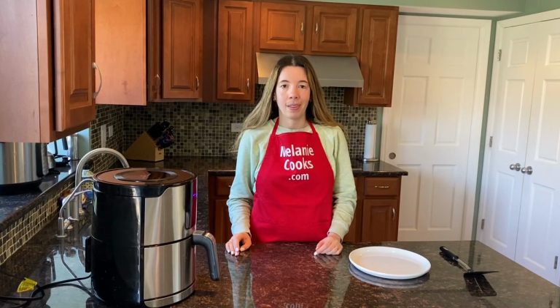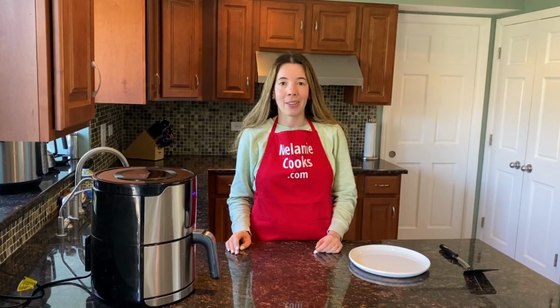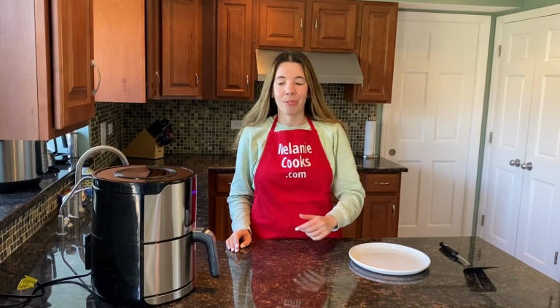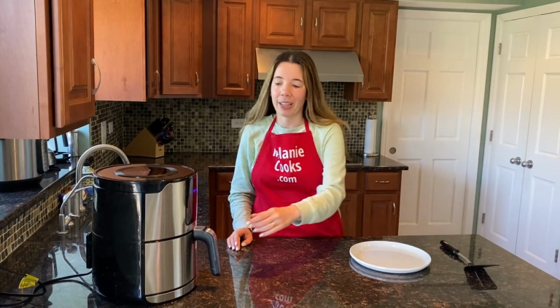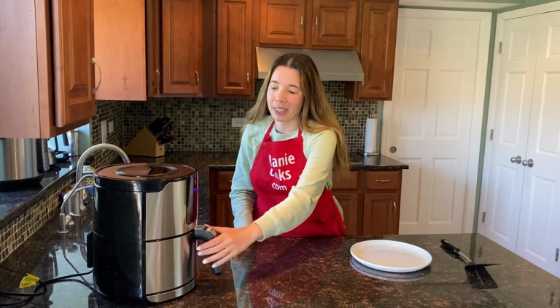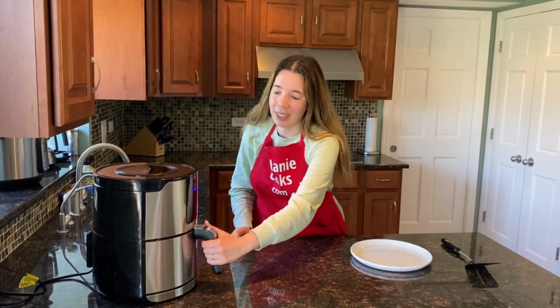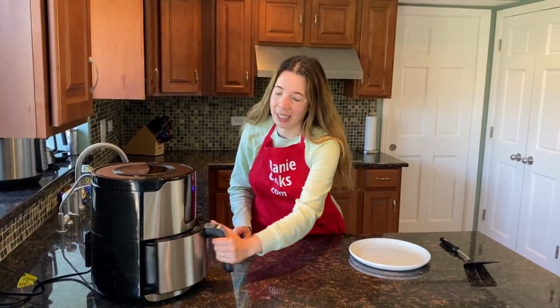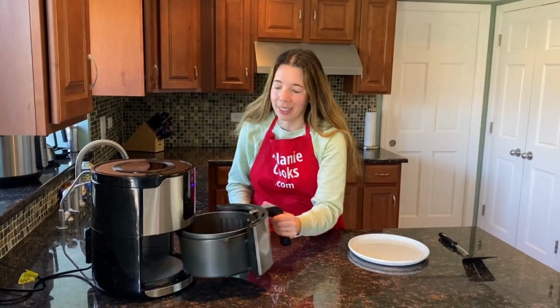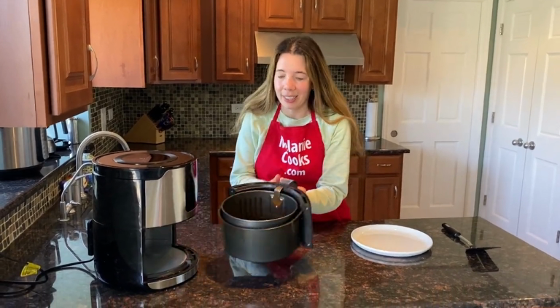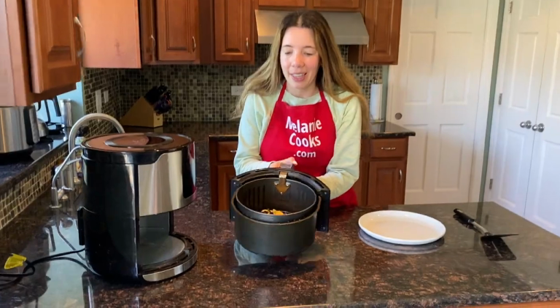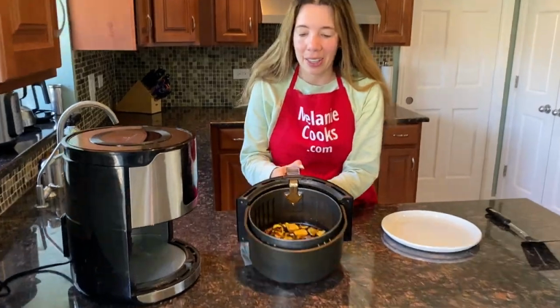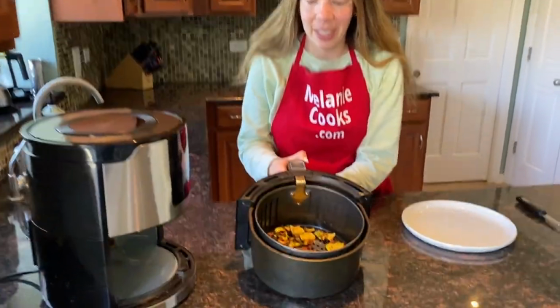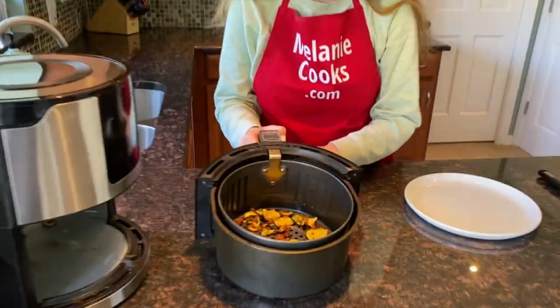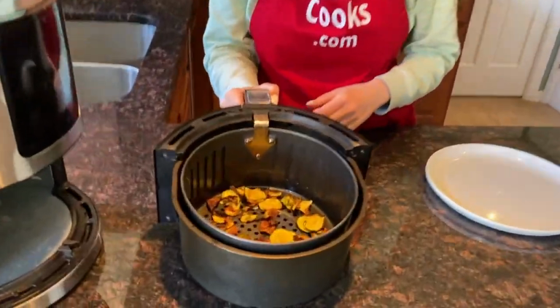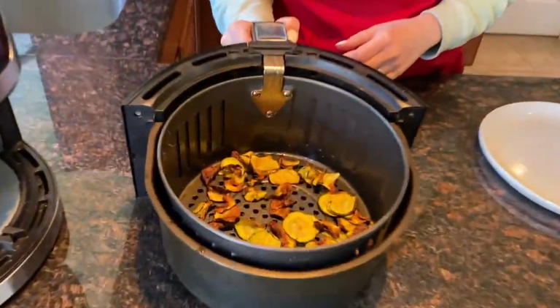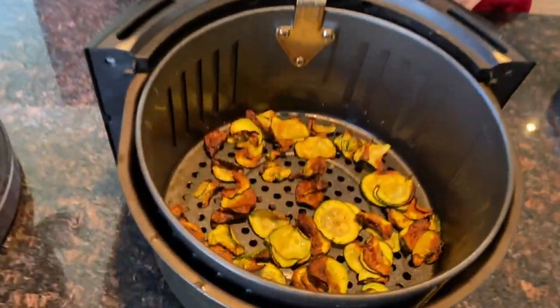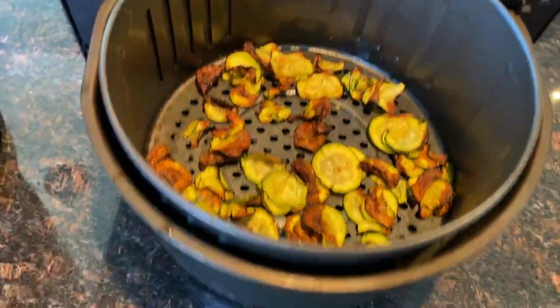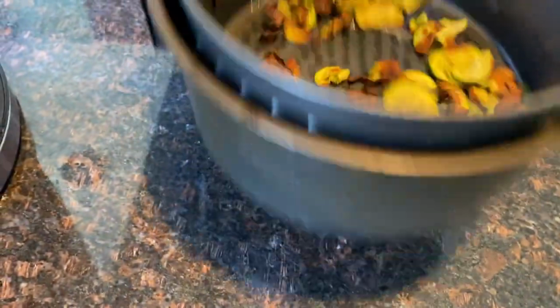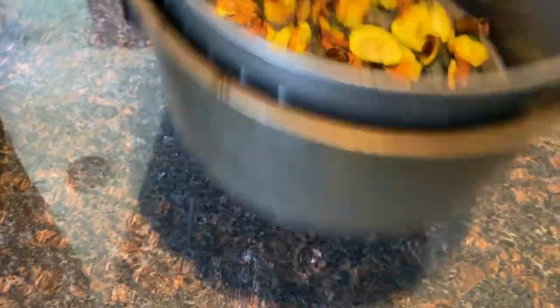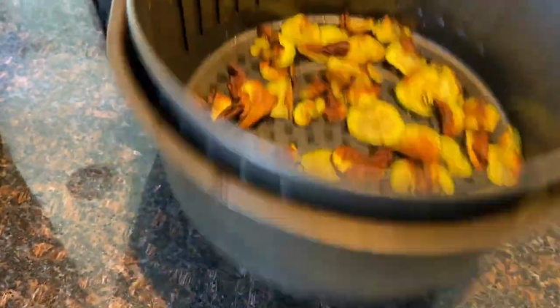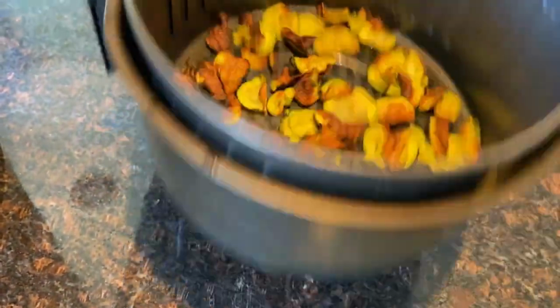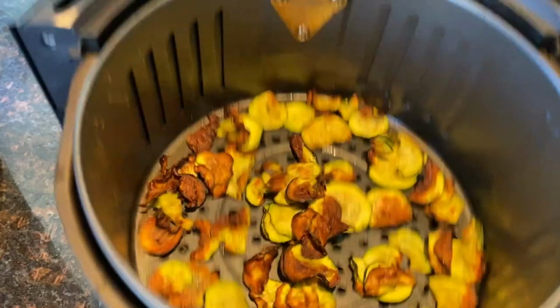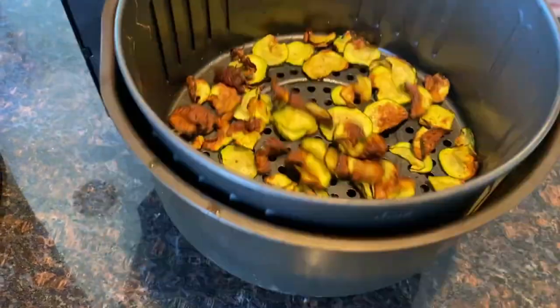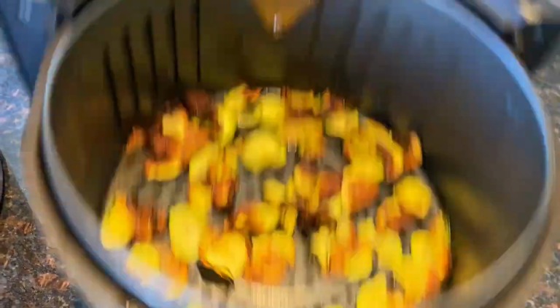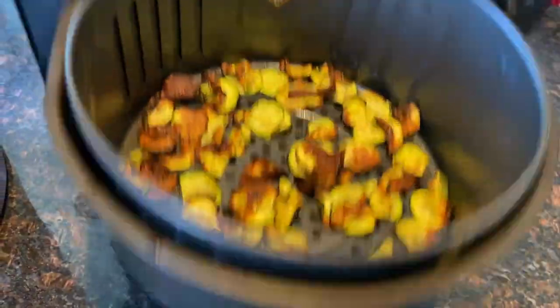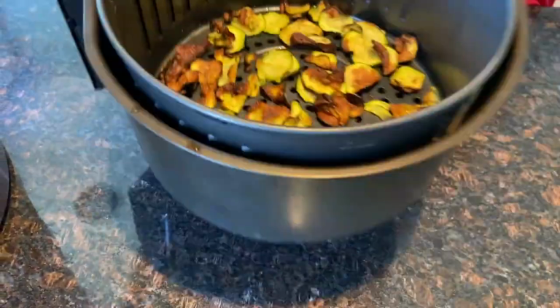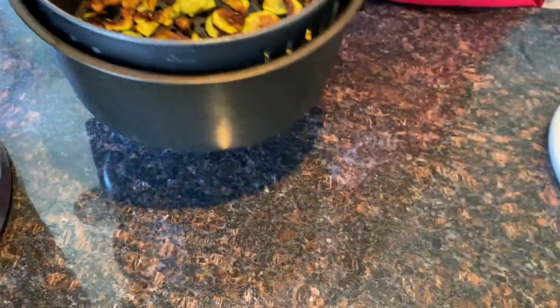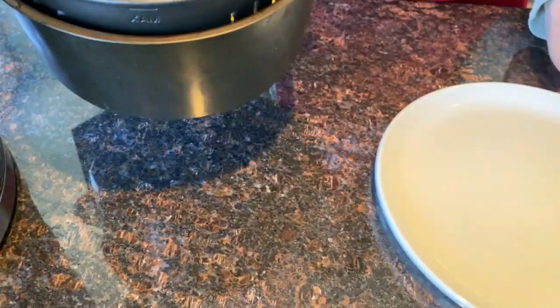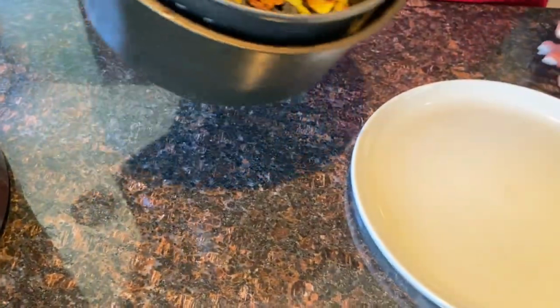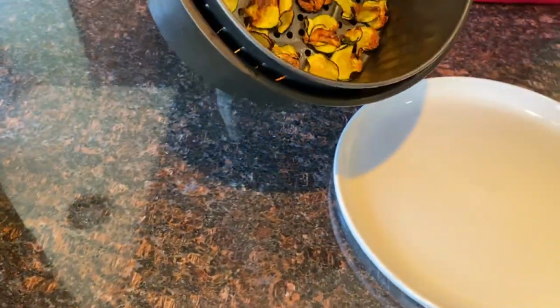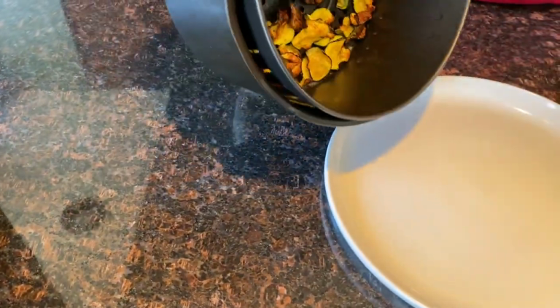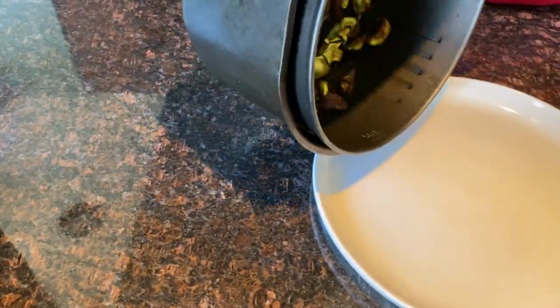The air fryer is done cooking, so let's take a look — the zucchini chips are finally crispy! Hear how crispy they are. Such nice healthy chips.